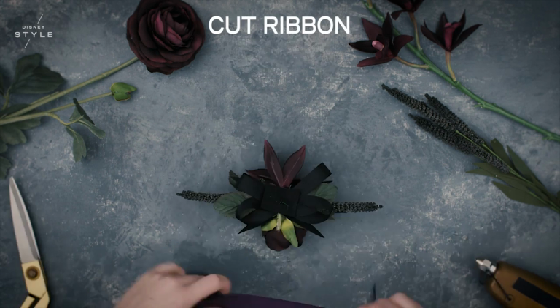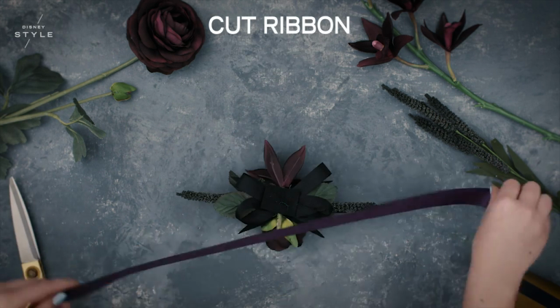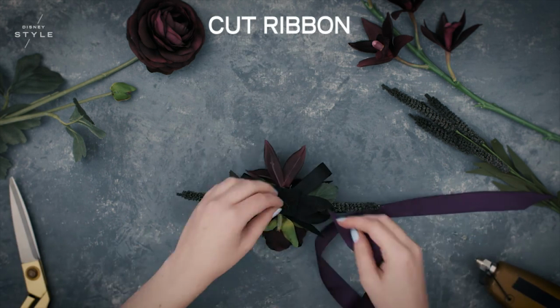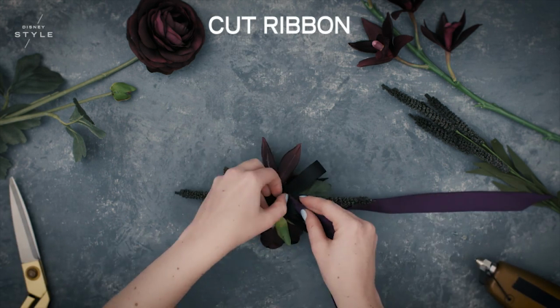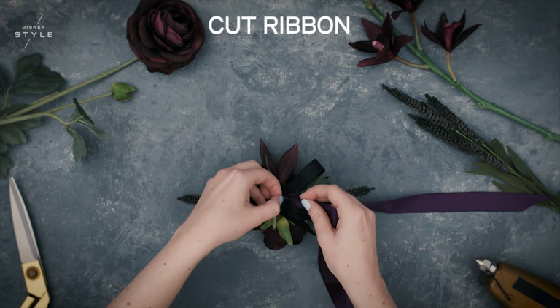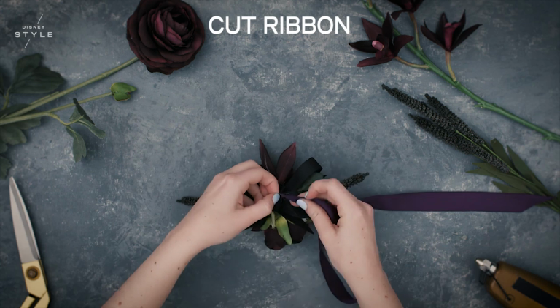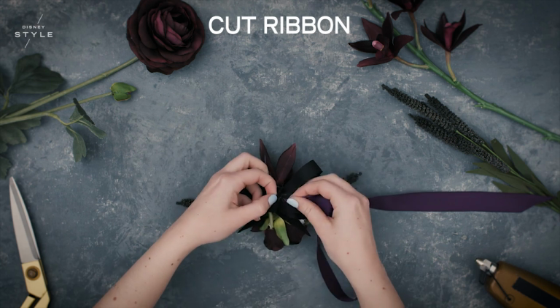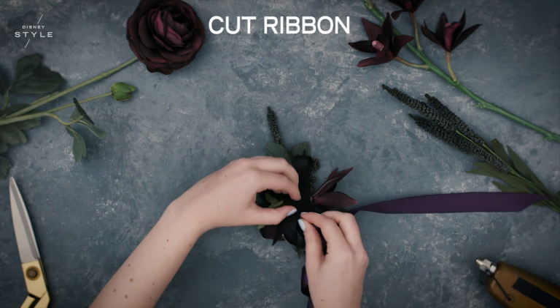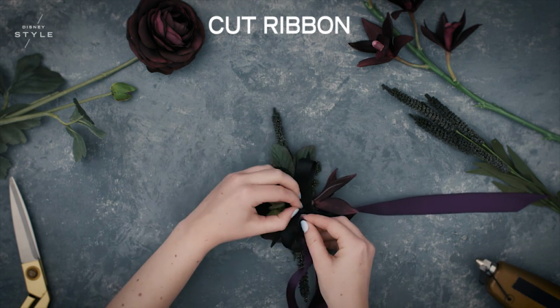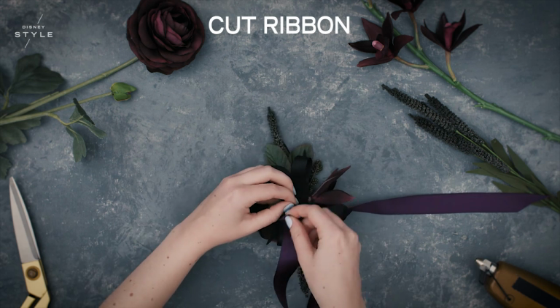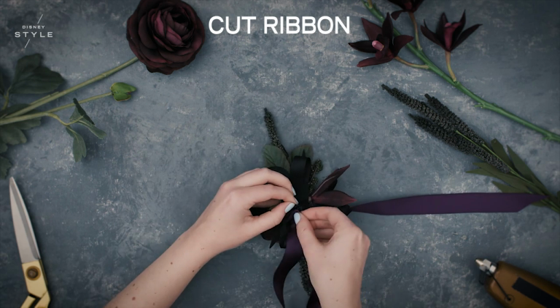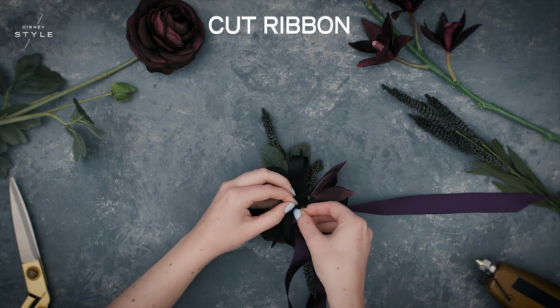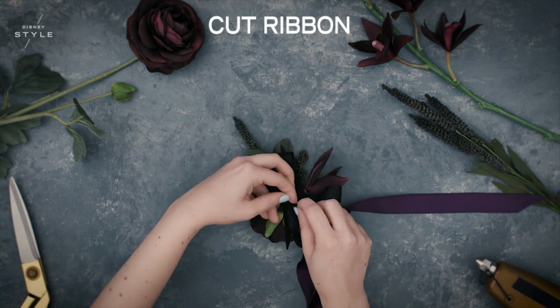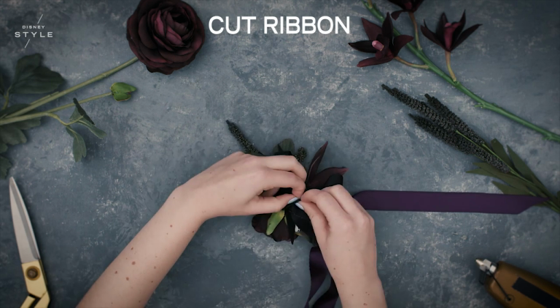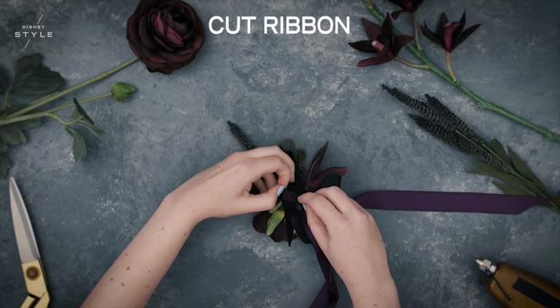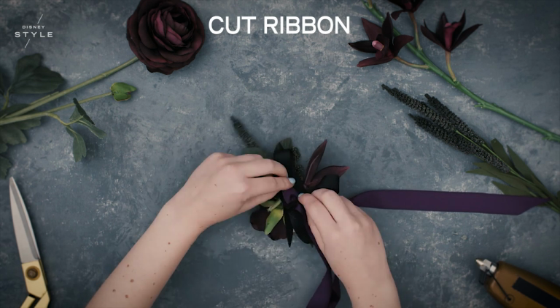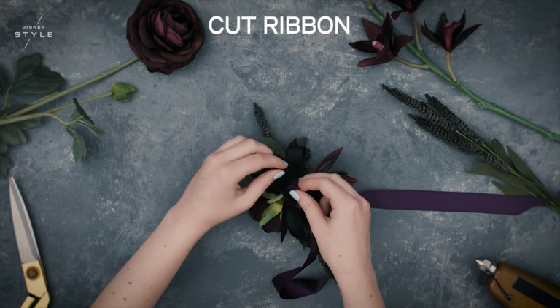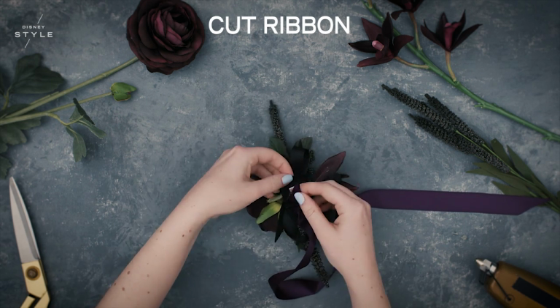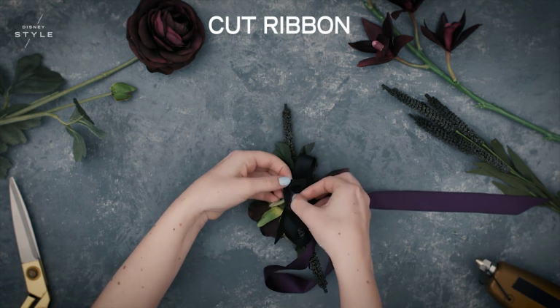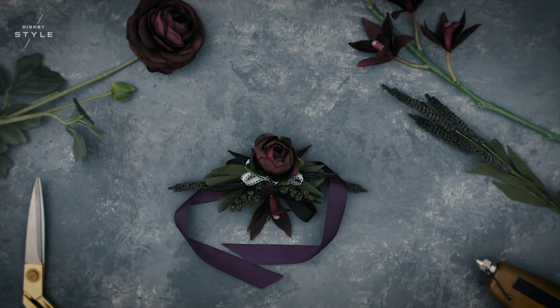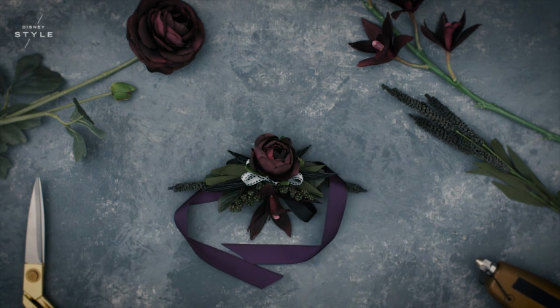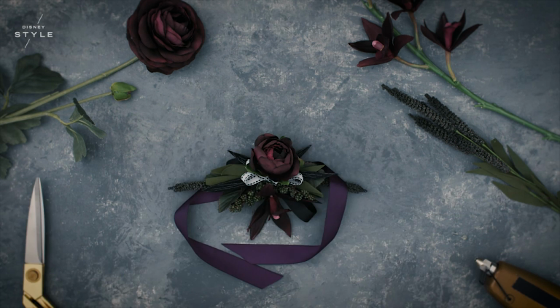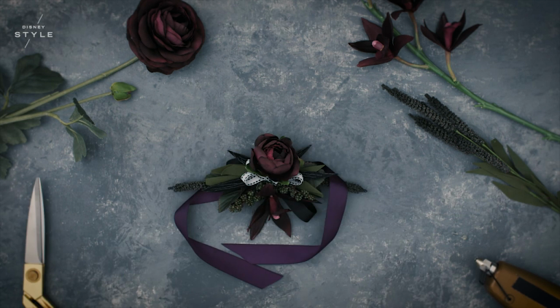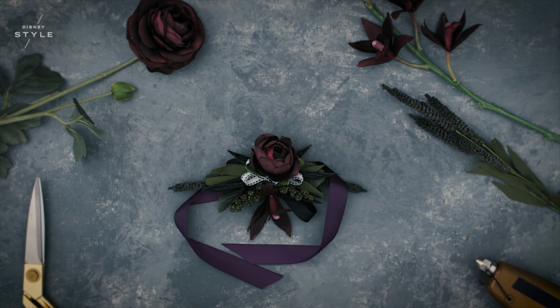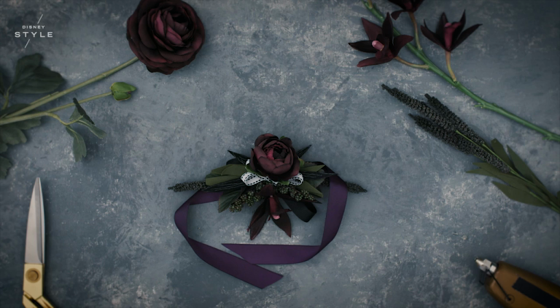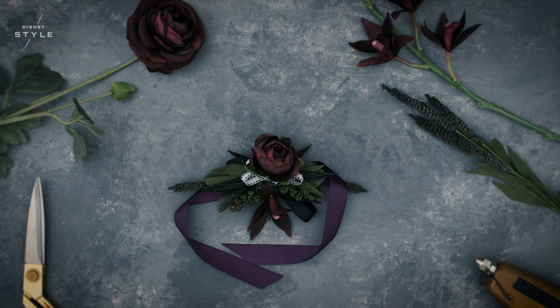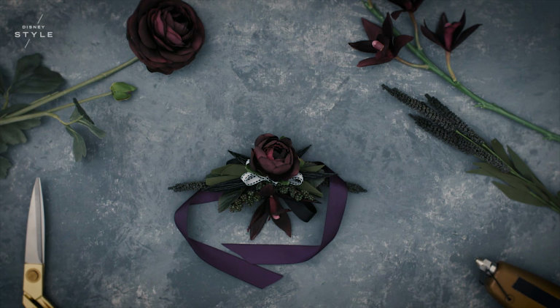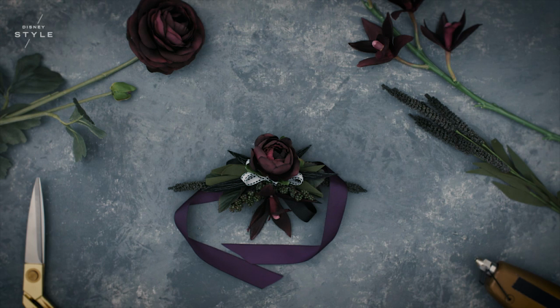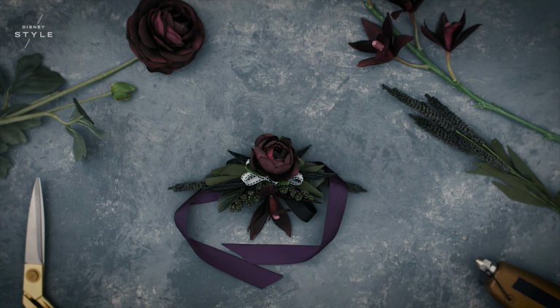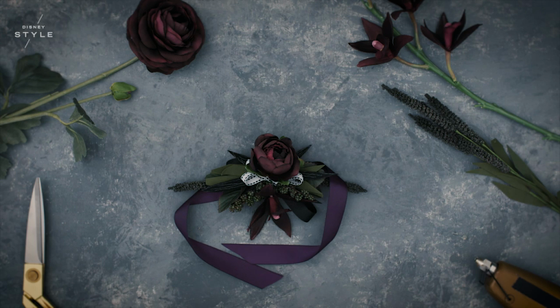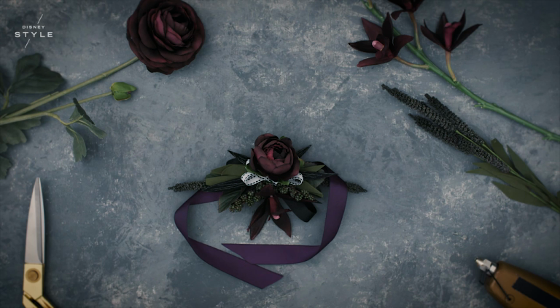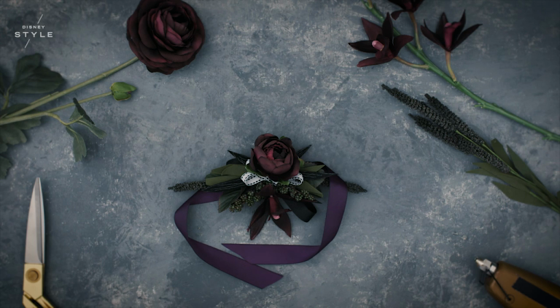Finally, cut a length of purple ribbon and slide it through the slits in the felt bundle. Finish off your corsage by attaching it to your wrist with a neat bow.